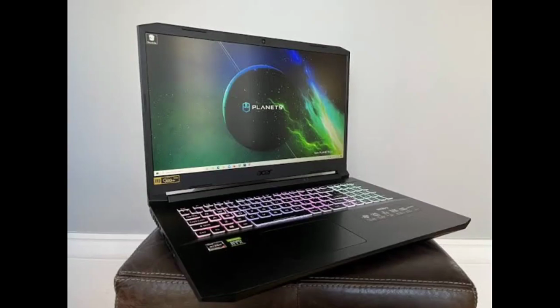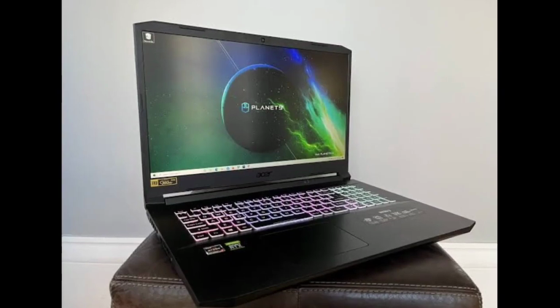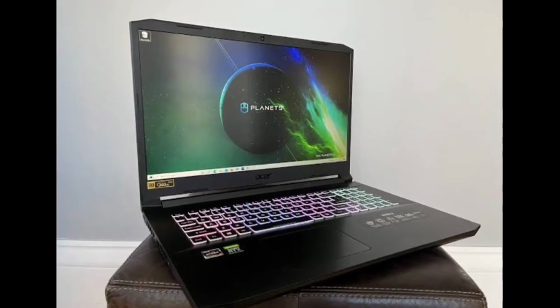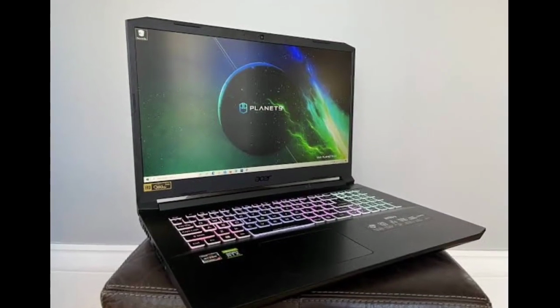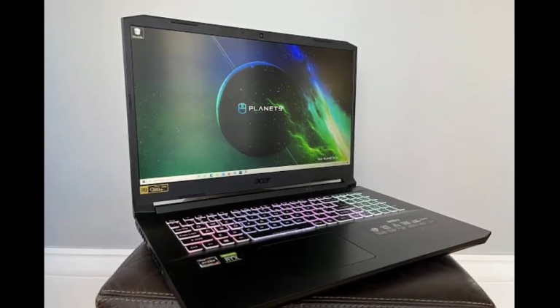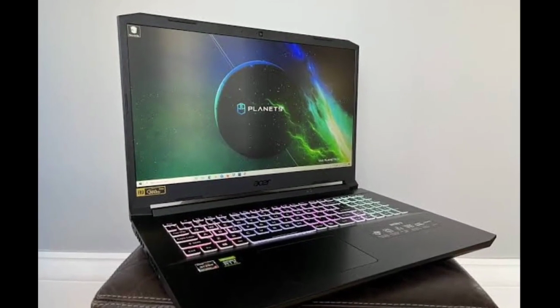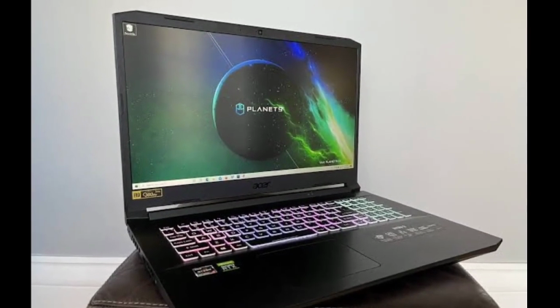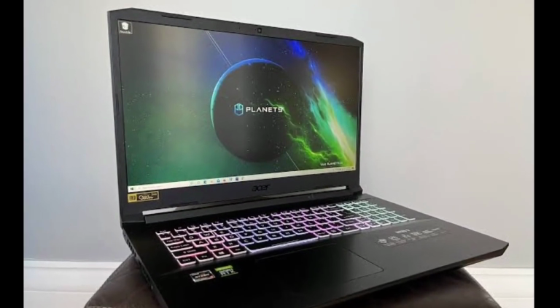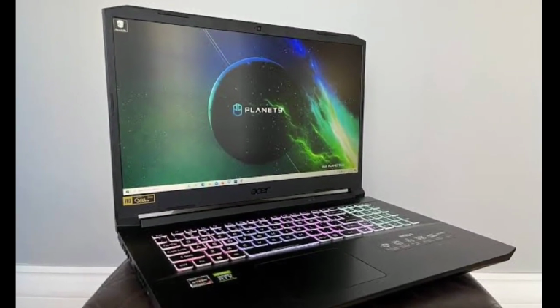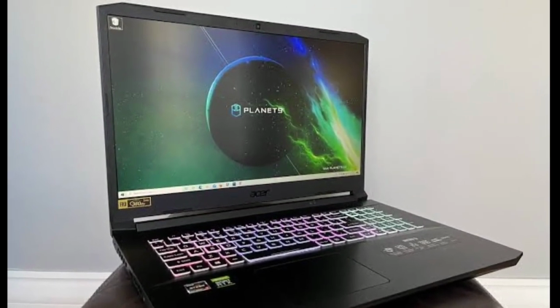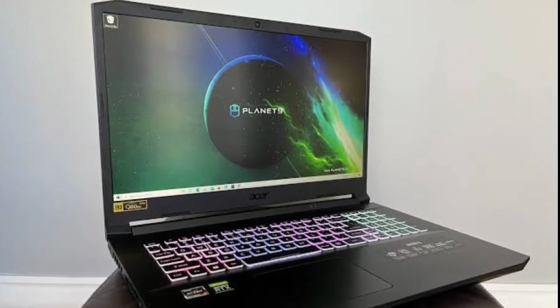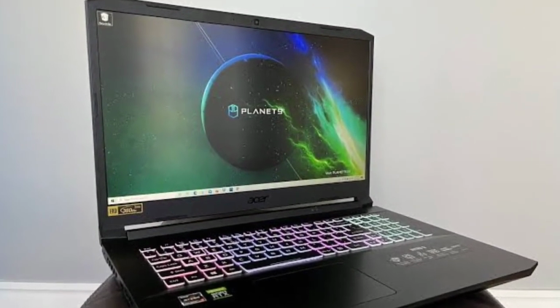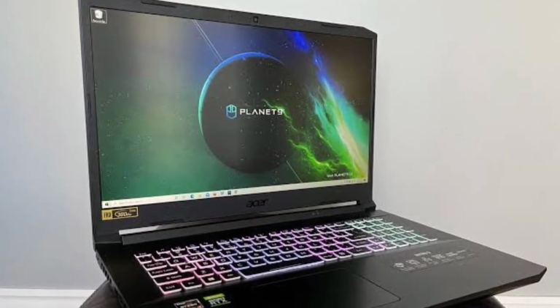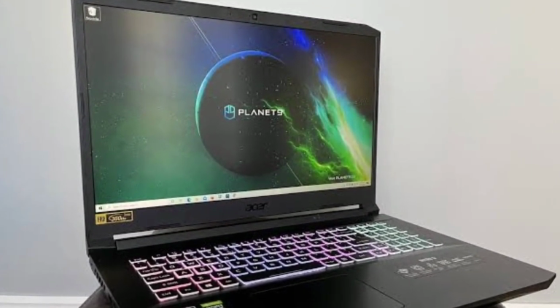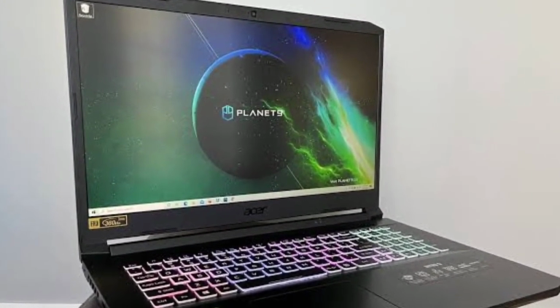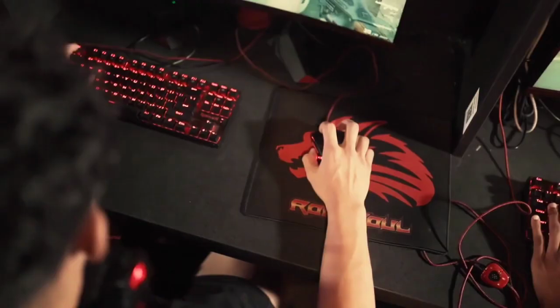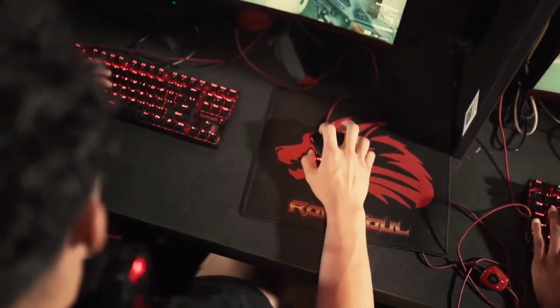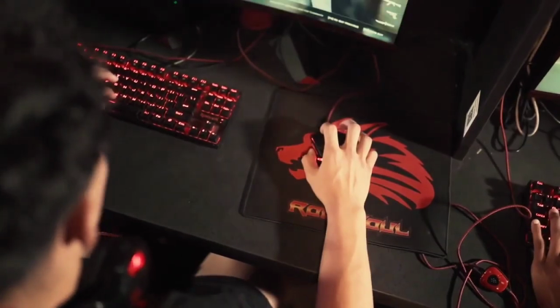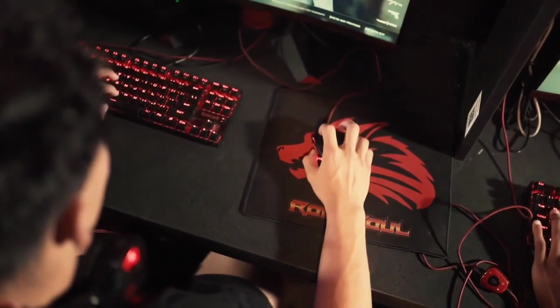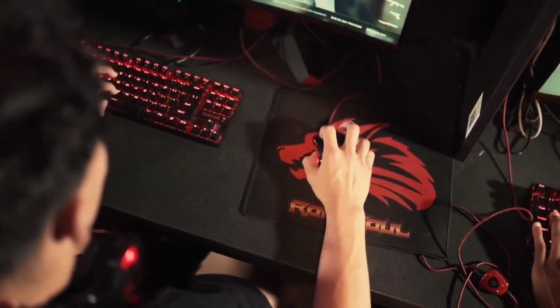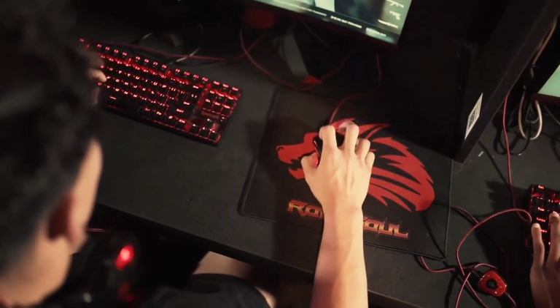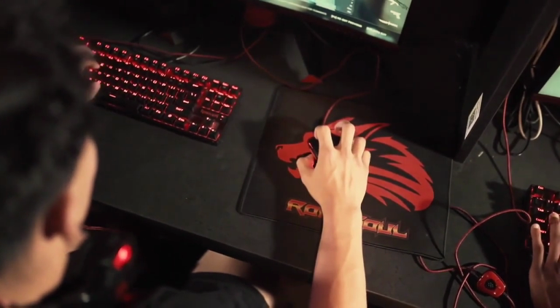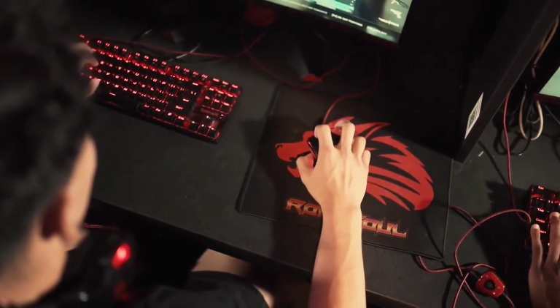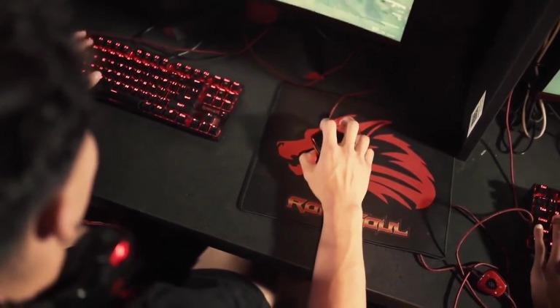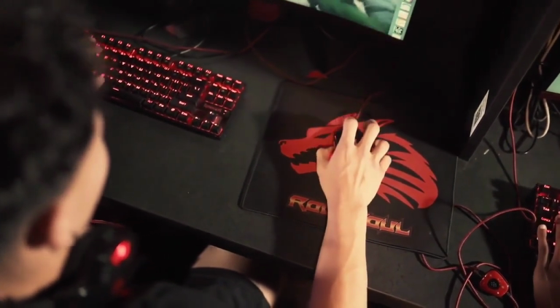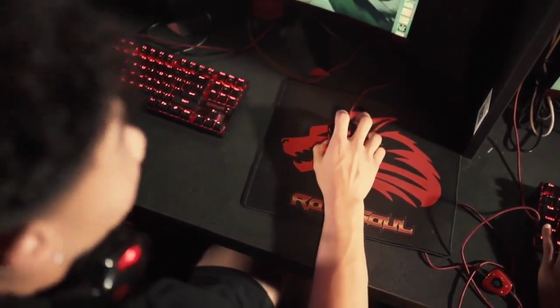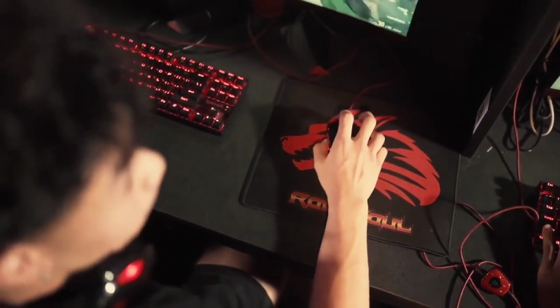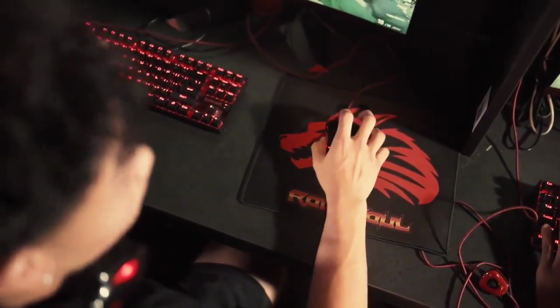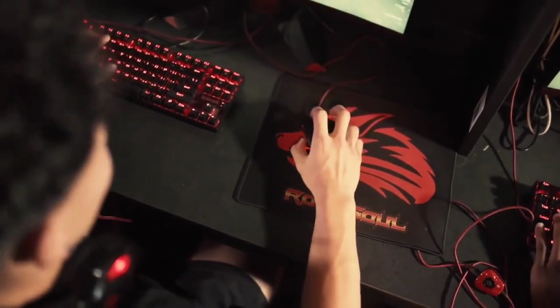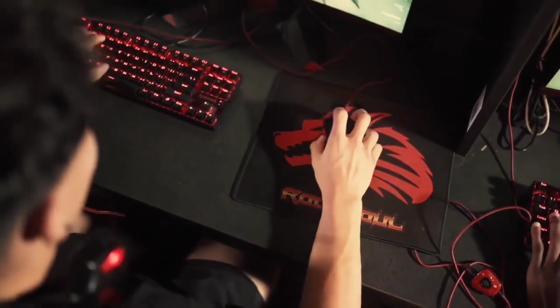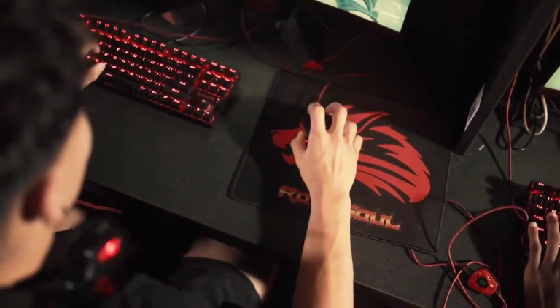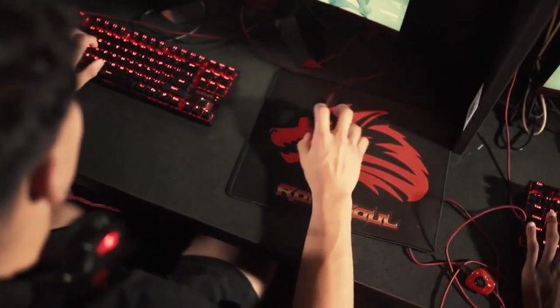If you are looking for an ultra-quiet, beautiful and ridiculously powerful gaming PC, then consider getting a pre-built PC with a pre-installed water-cooling solution.